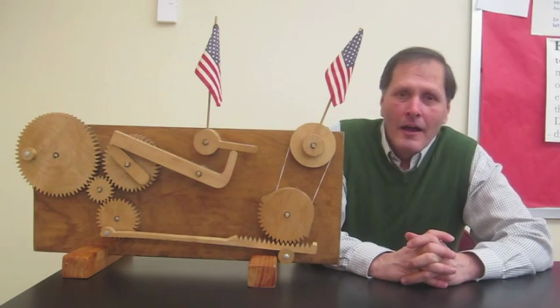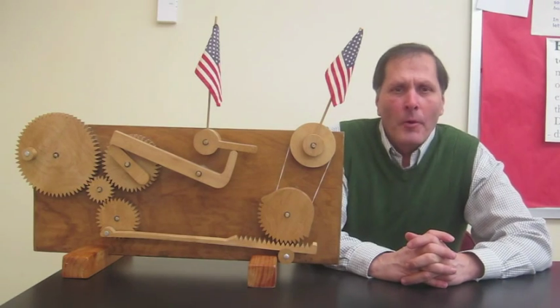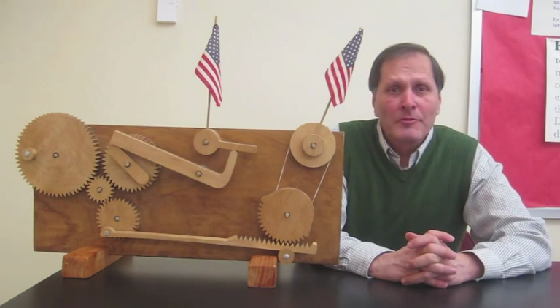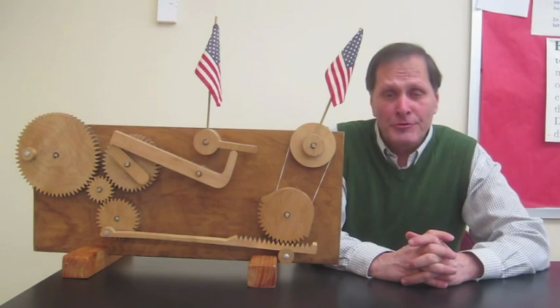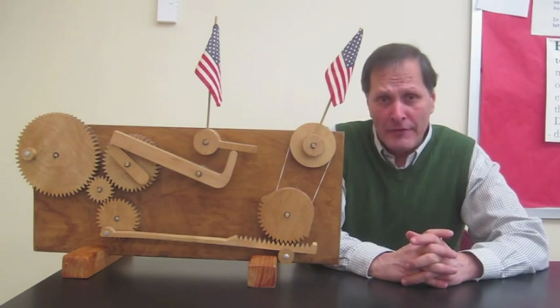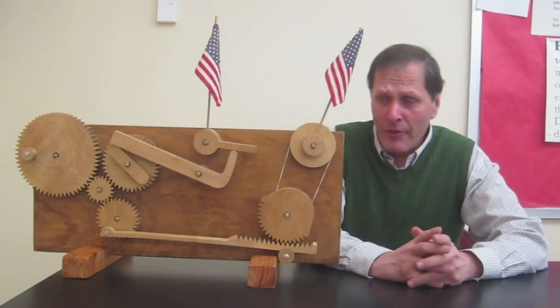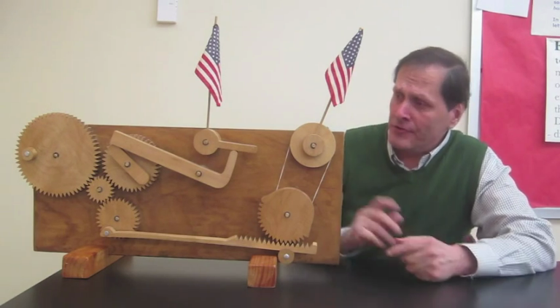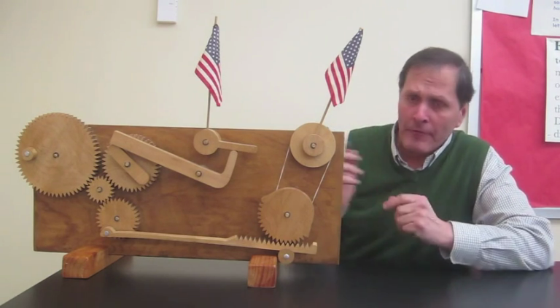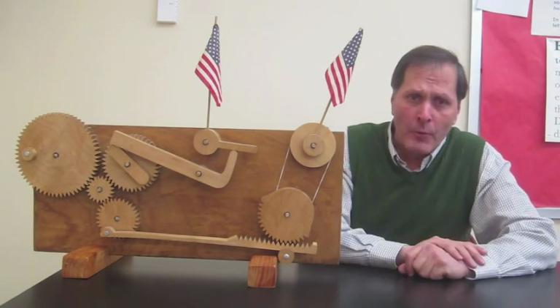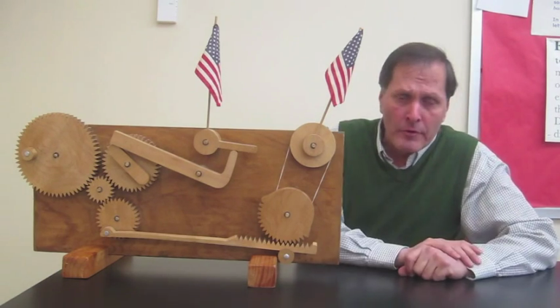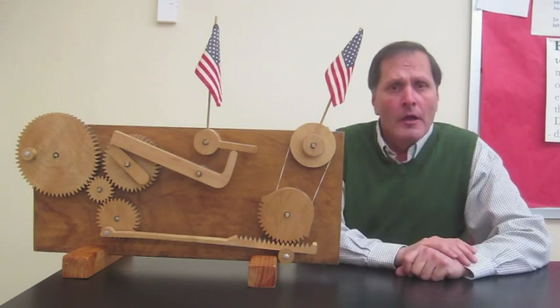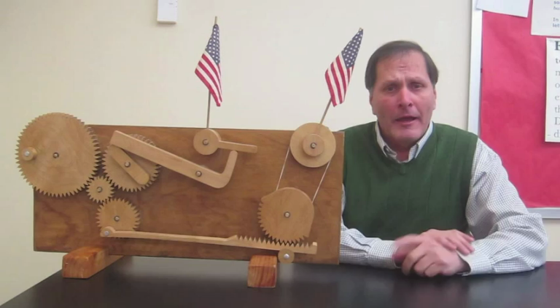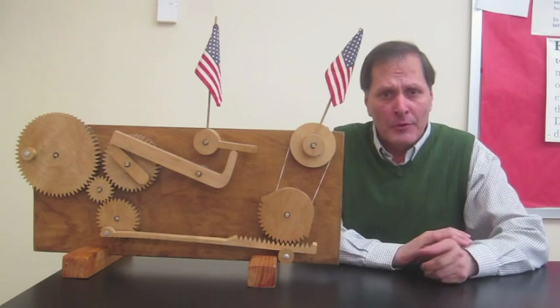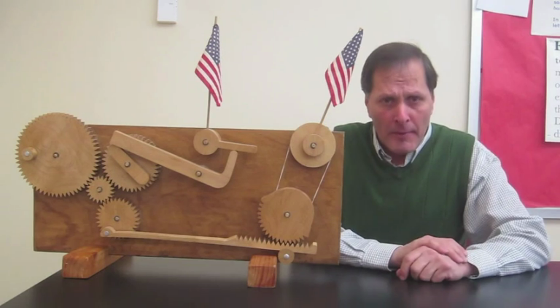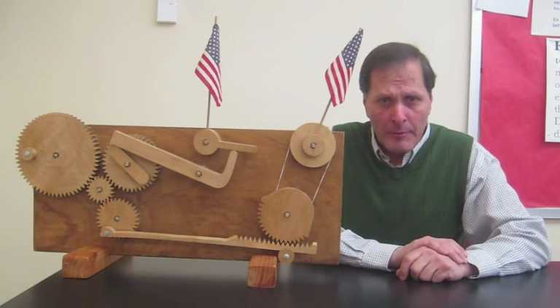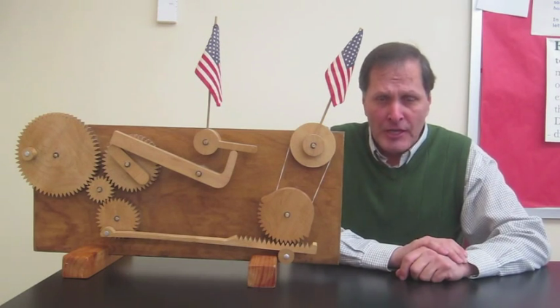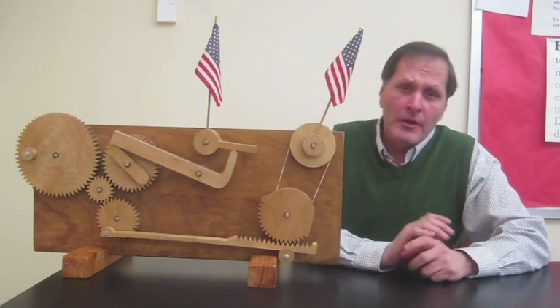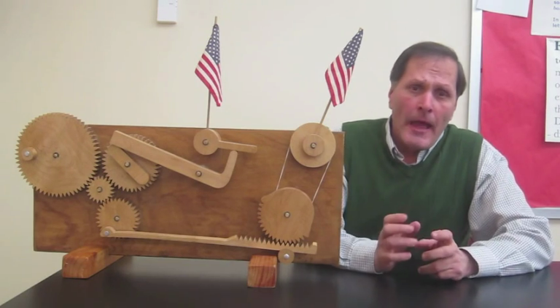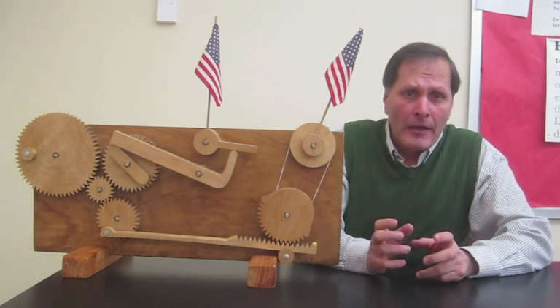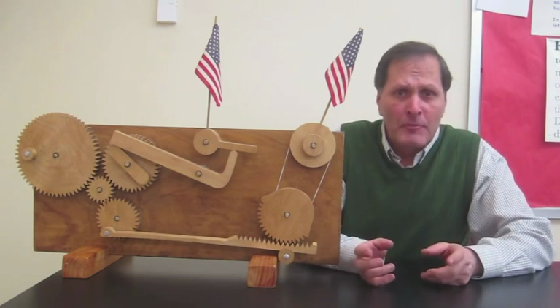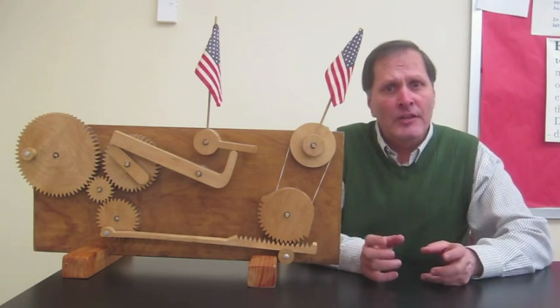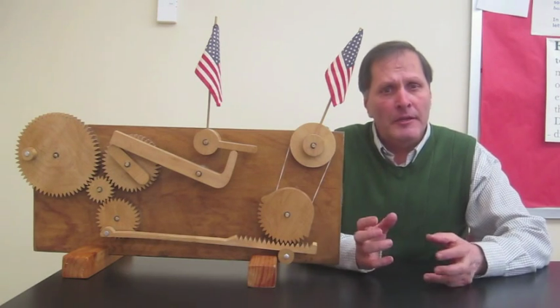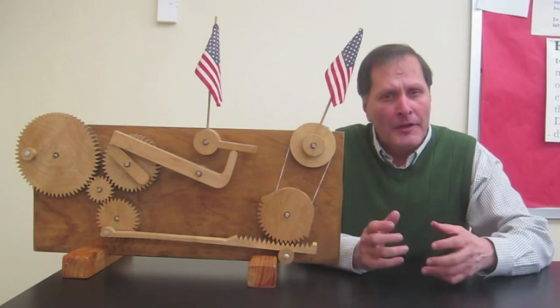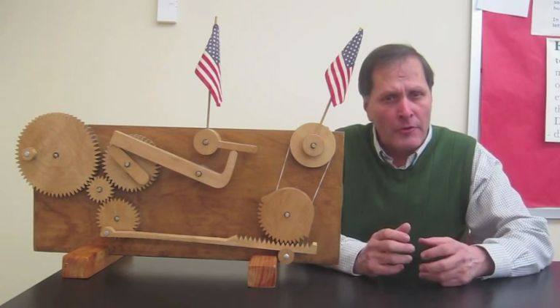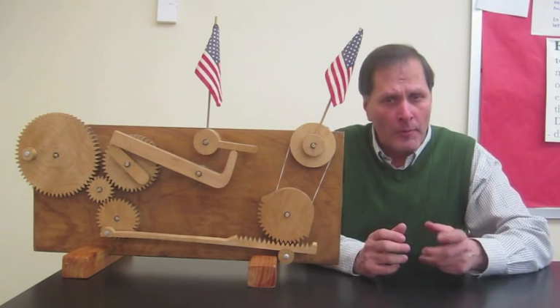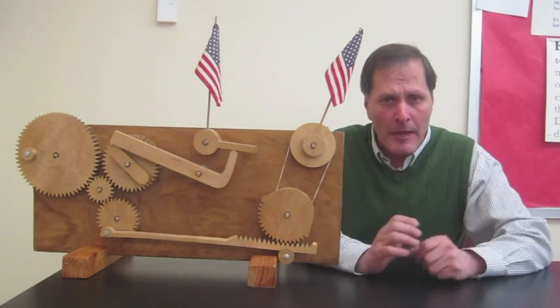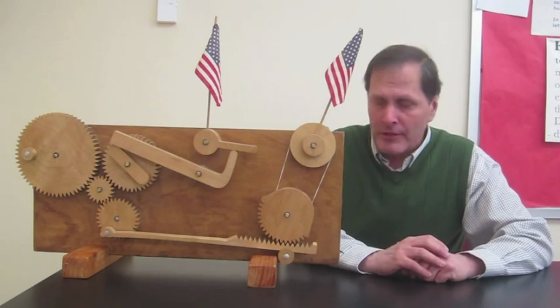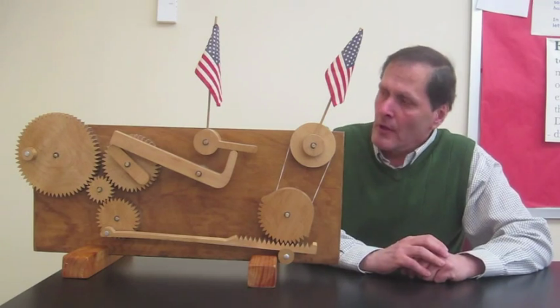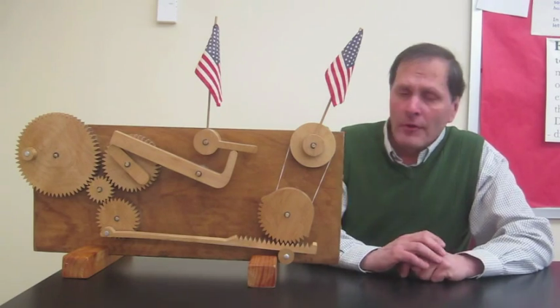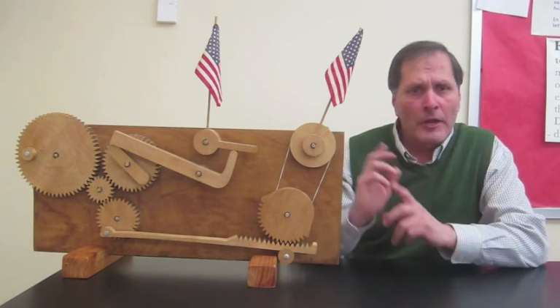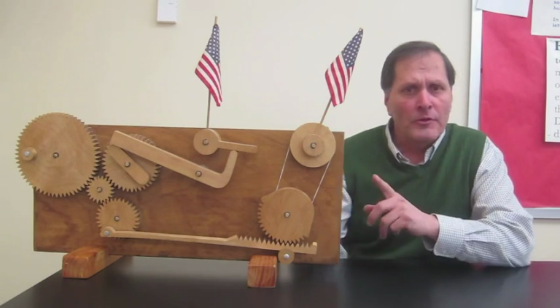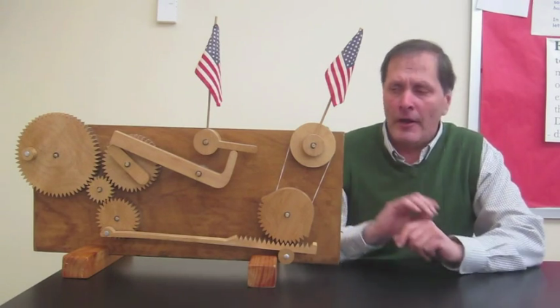Hello, my name is Bruce Yaney and today I thought I'd show you my flag waver. In my class we talk about simple machines and how simple machines can be combined together to form compound machines. So that's when I show this device.